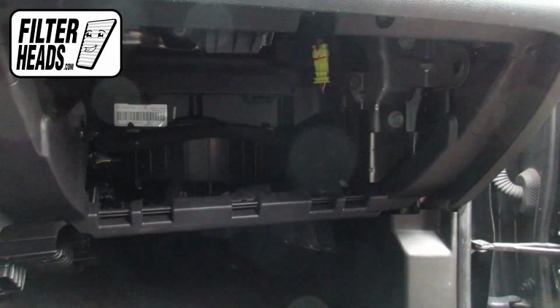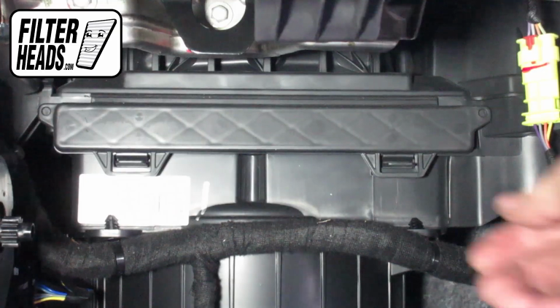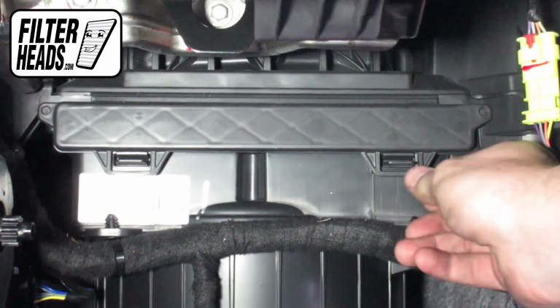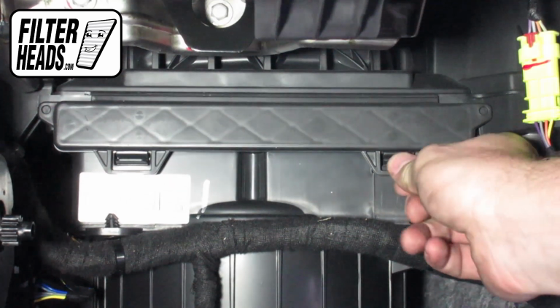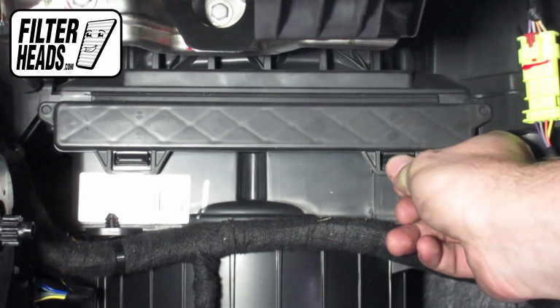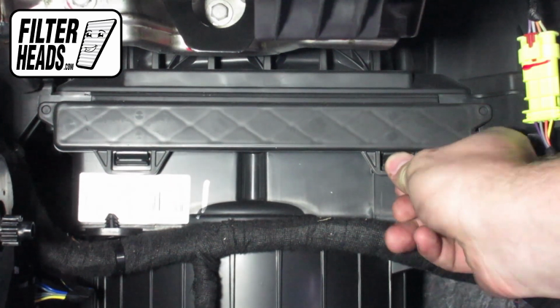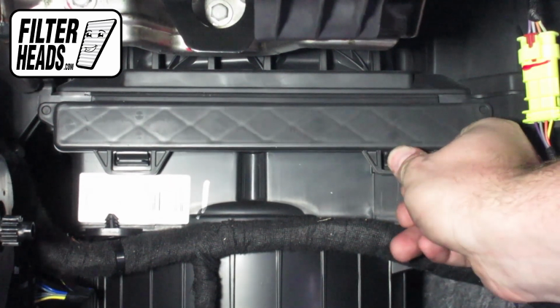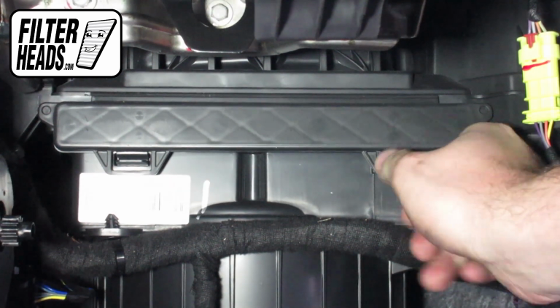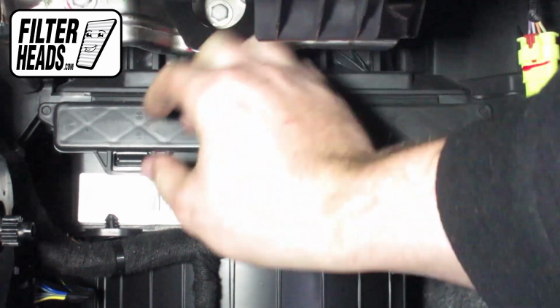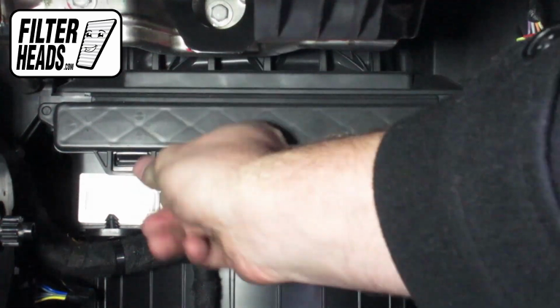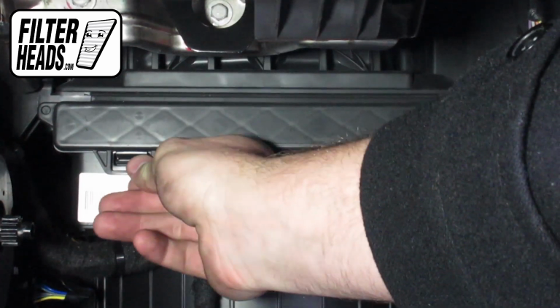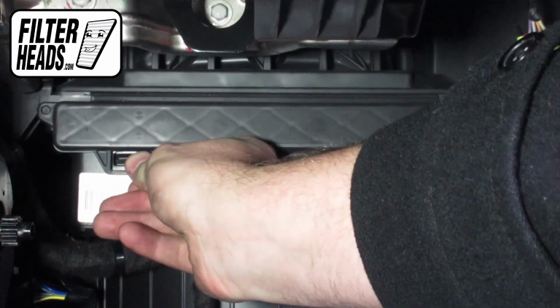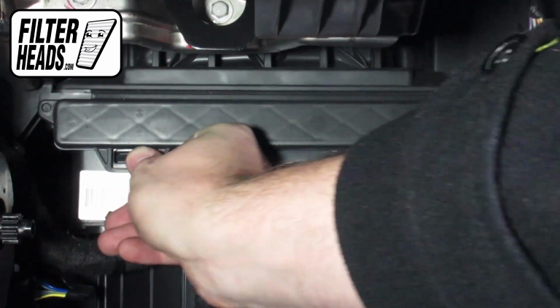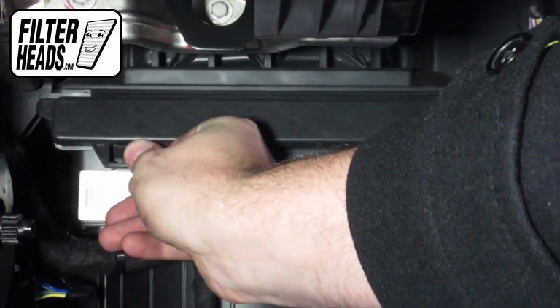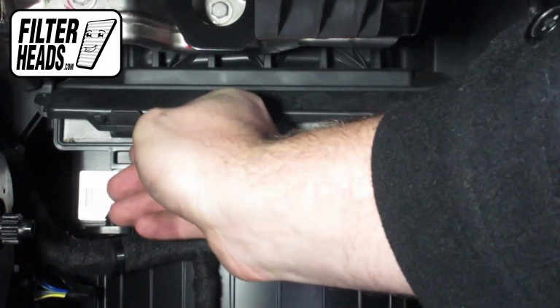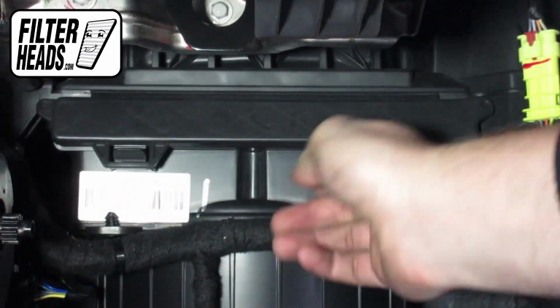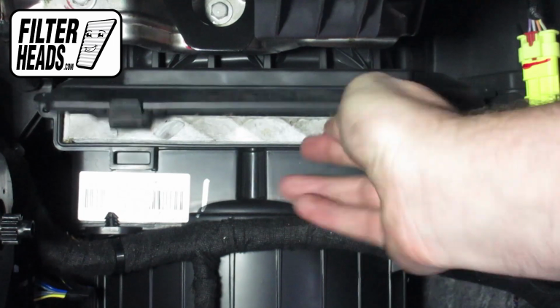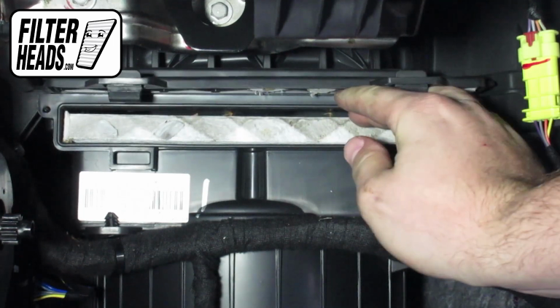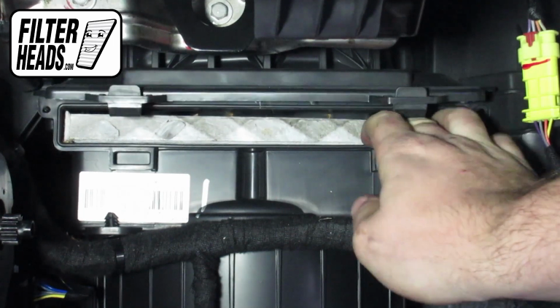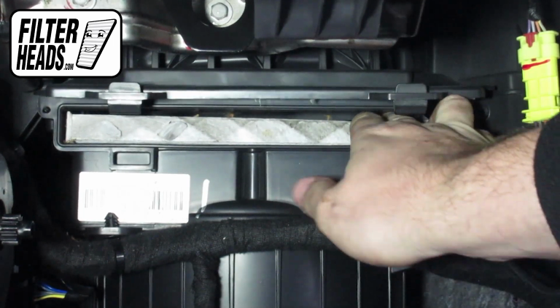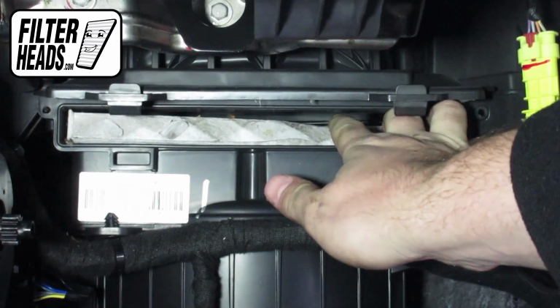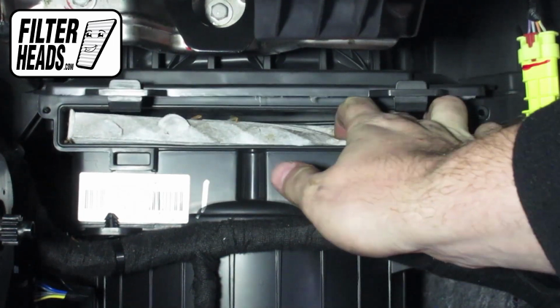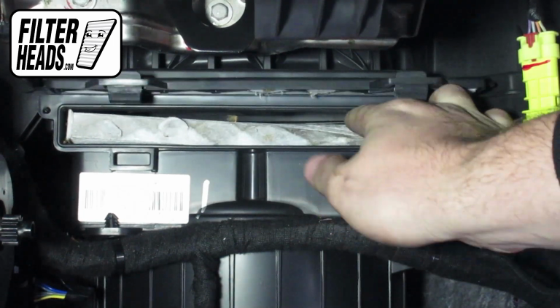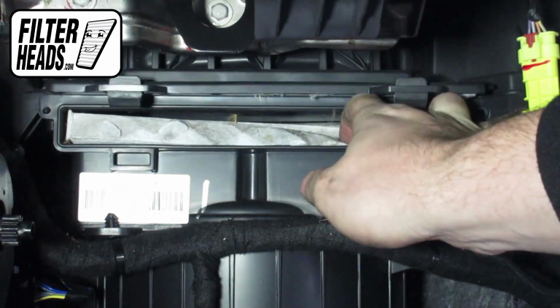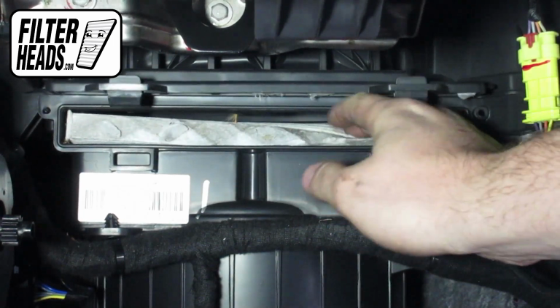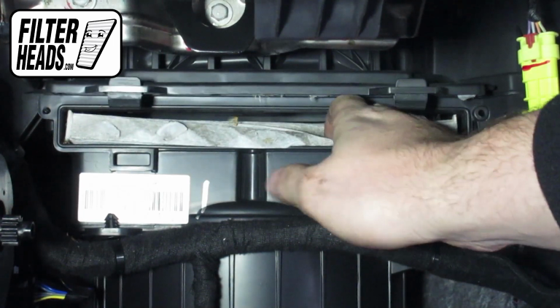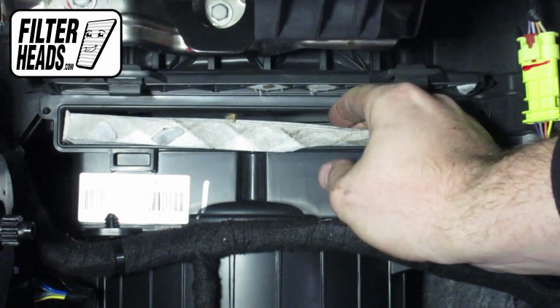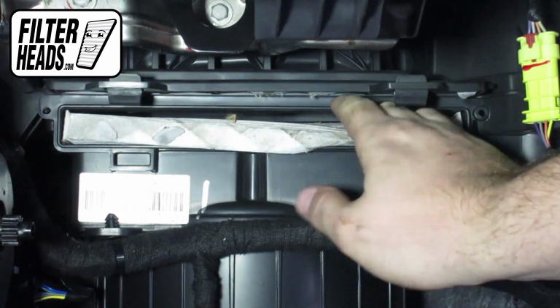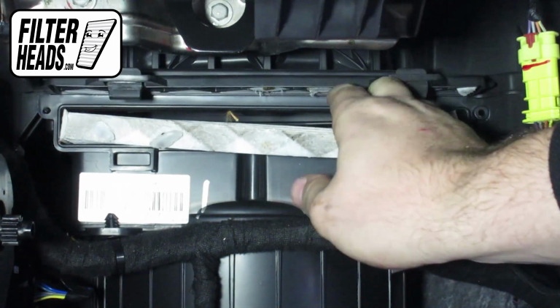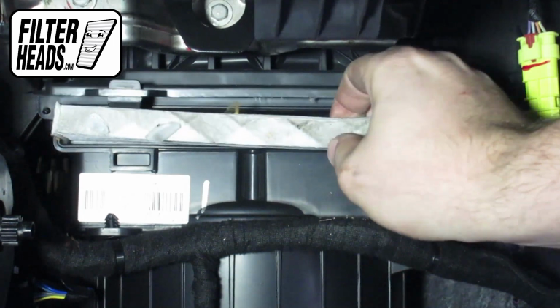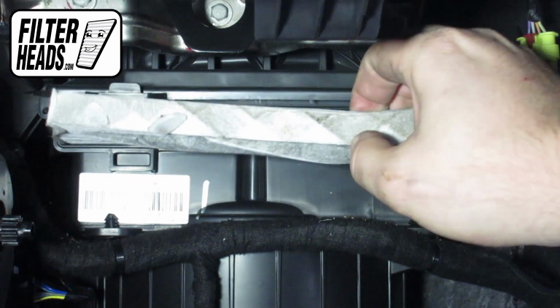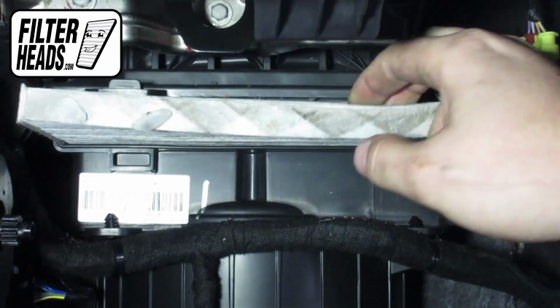Pinch the tabs of the filter housing and pull outwards to remove it. Remove the old filter from the housing and clean out any debris inside.